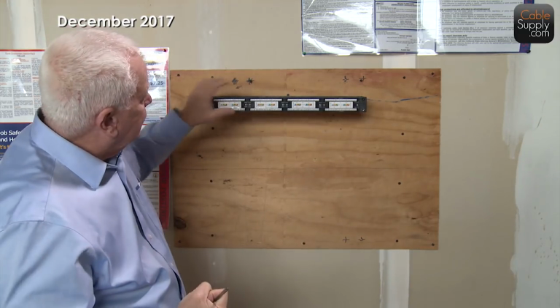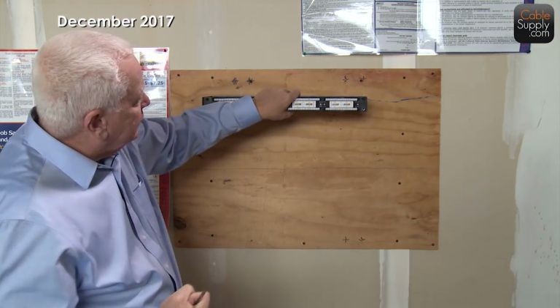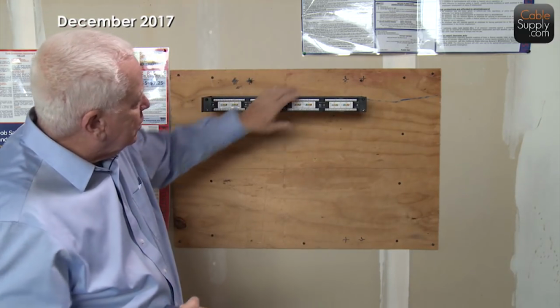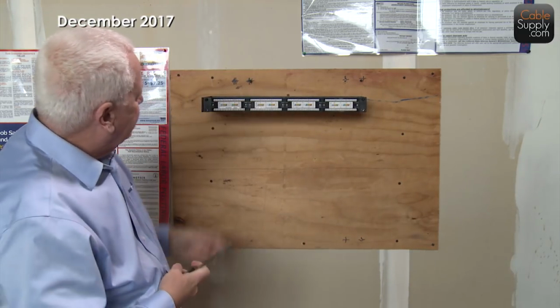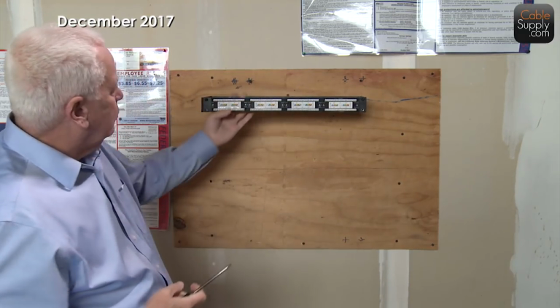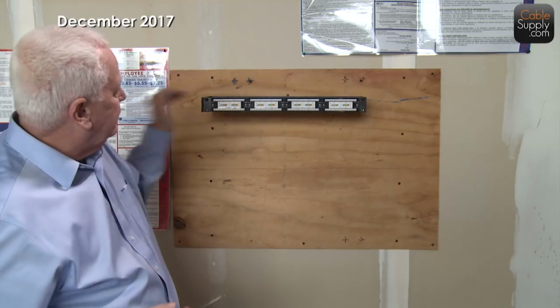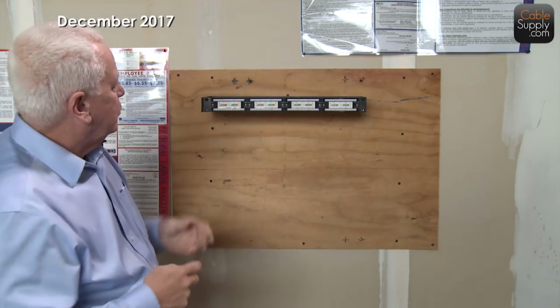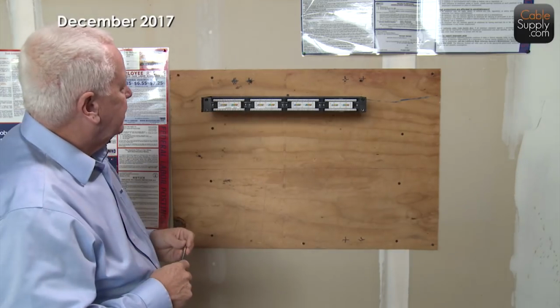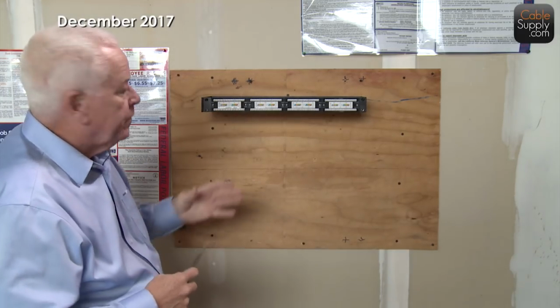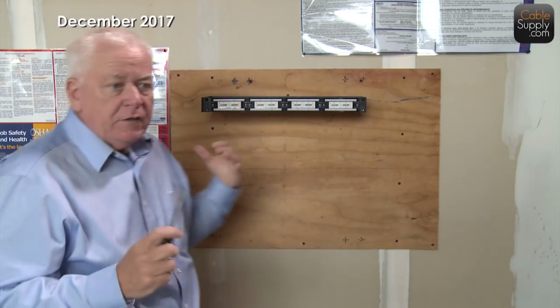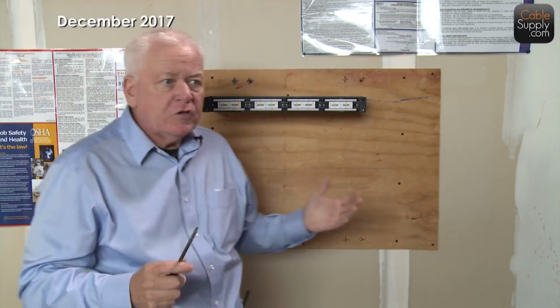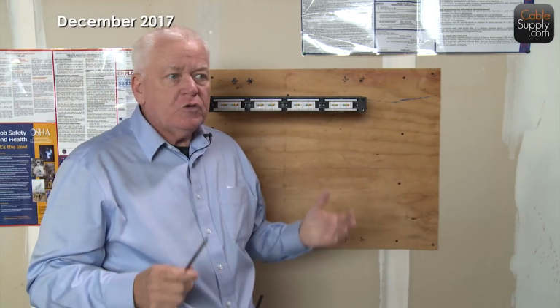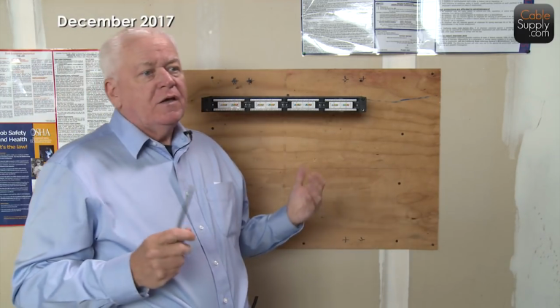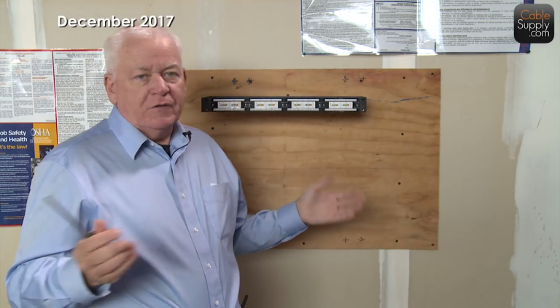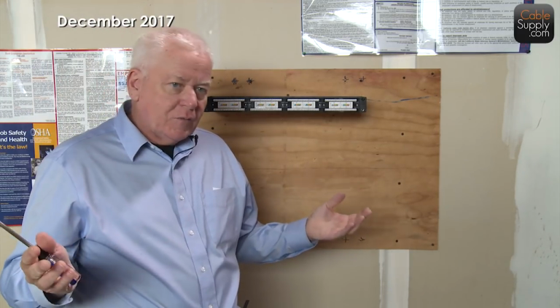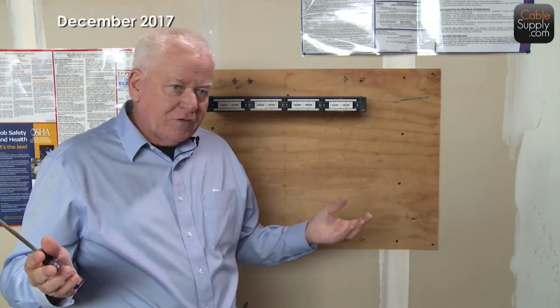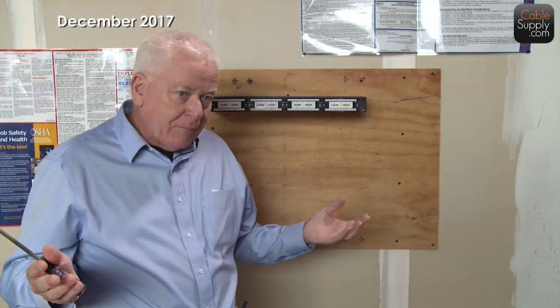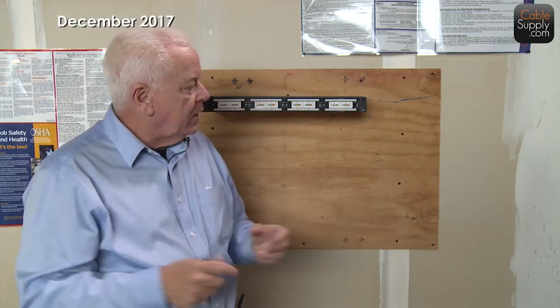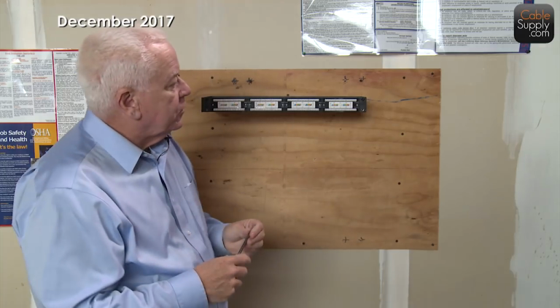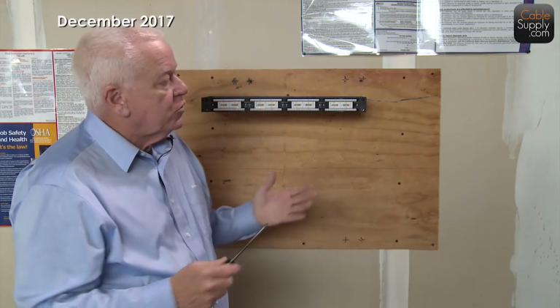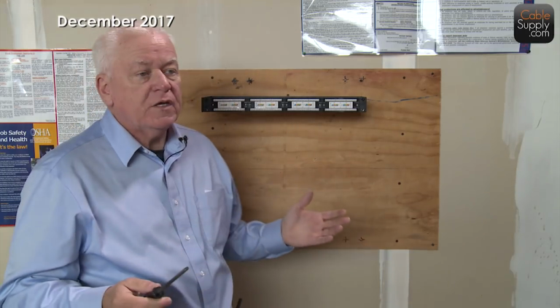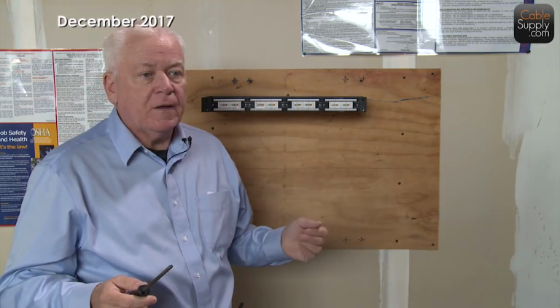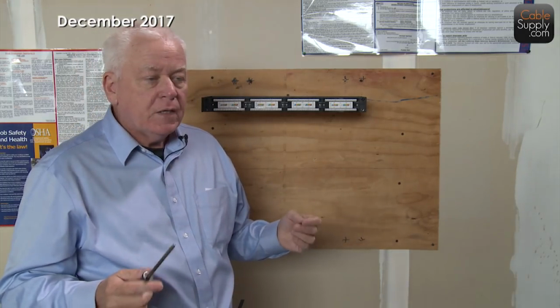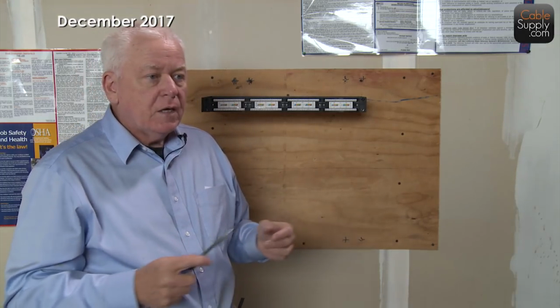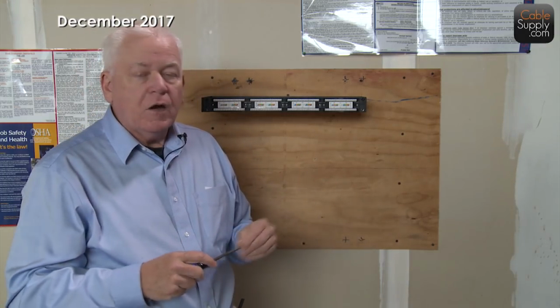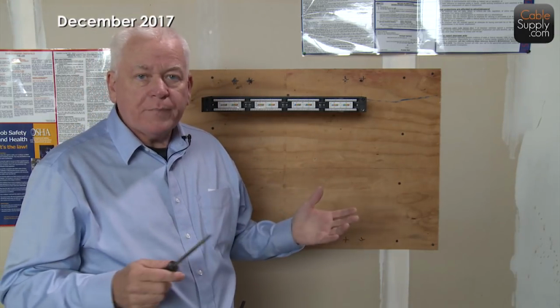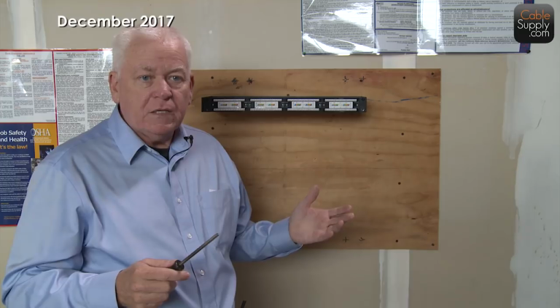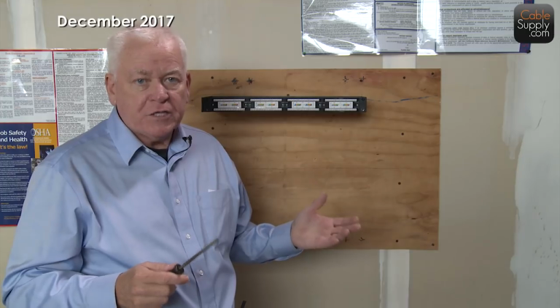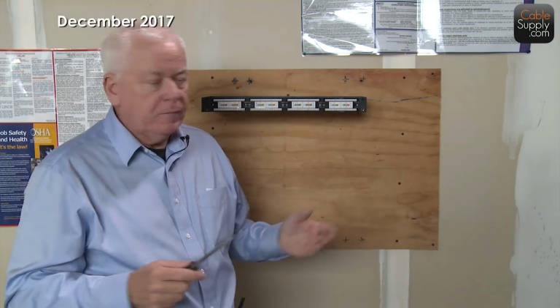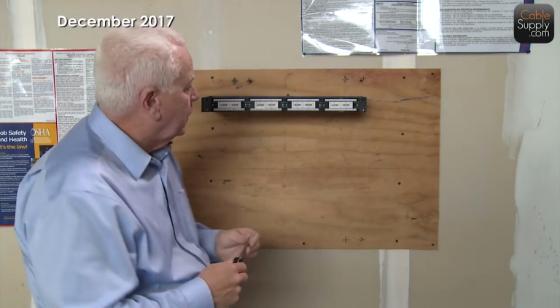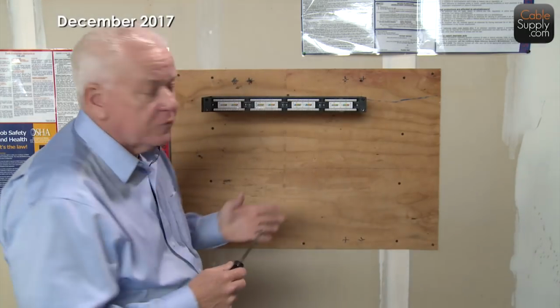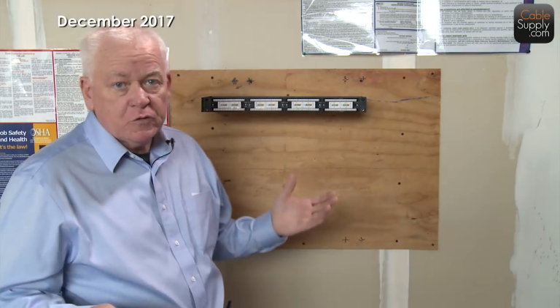So that's how it would go, that's how it would look, and that's how you would run the cable. Next I'm going to show you the unpopulated patch panel — it's going to be almost the same process, but very useful. A lot of times this is the approach I use in this situation.